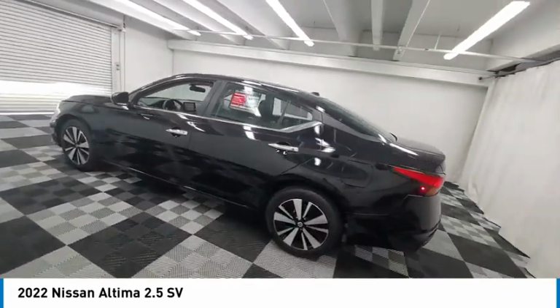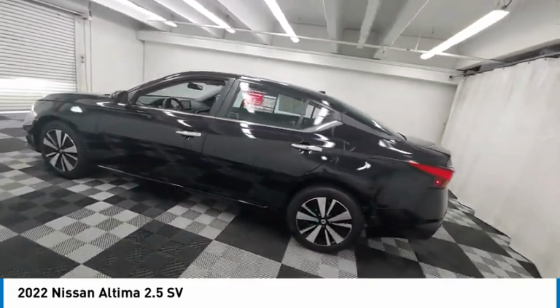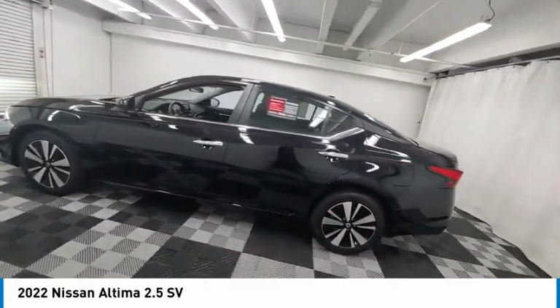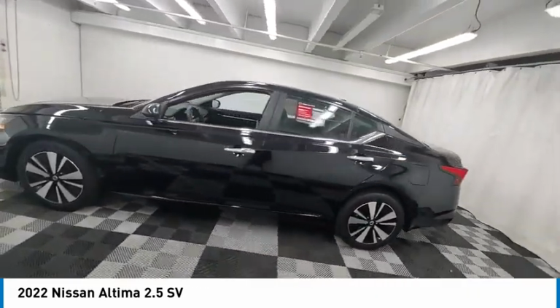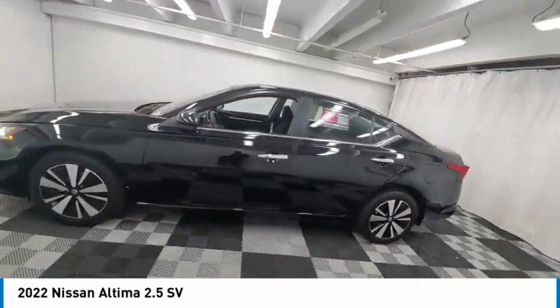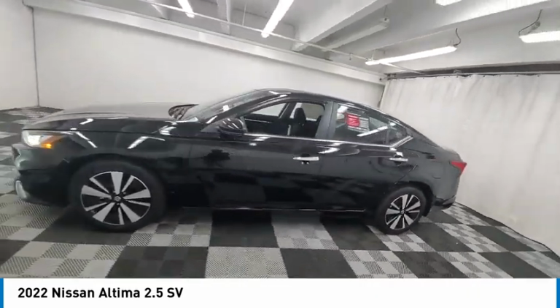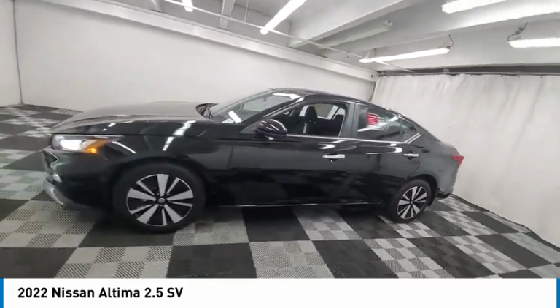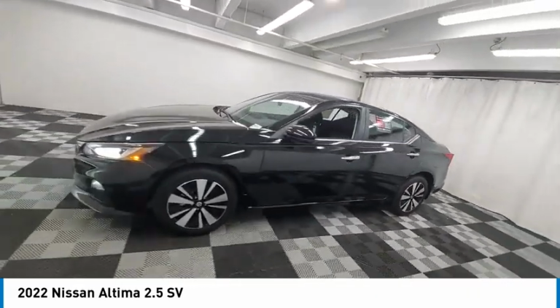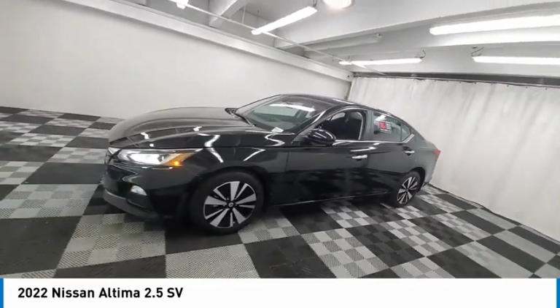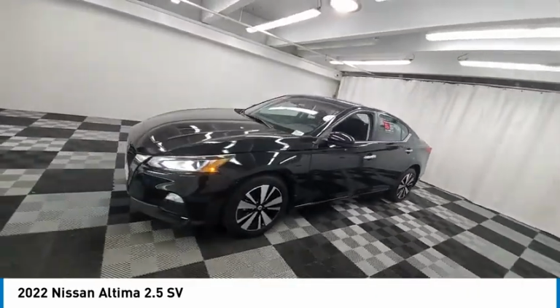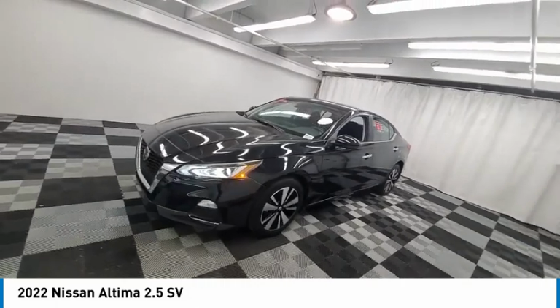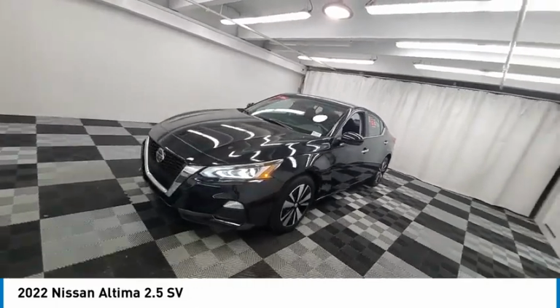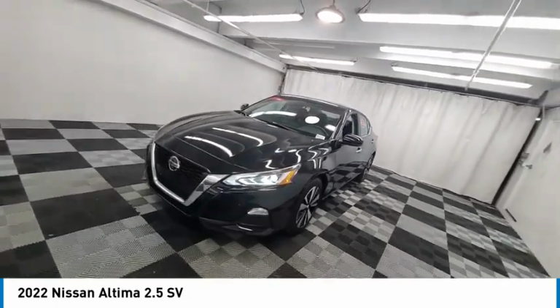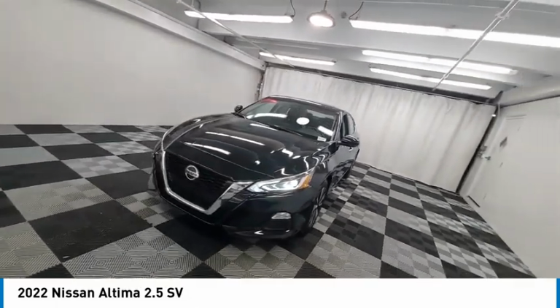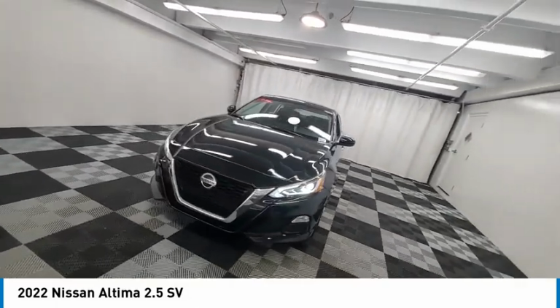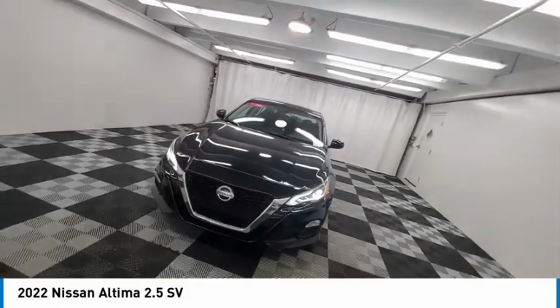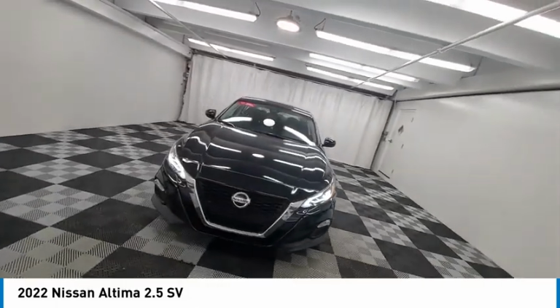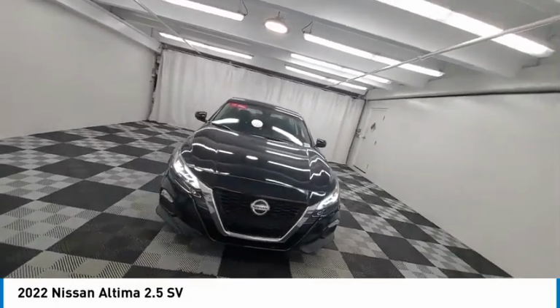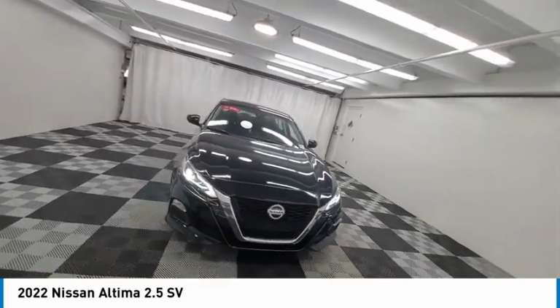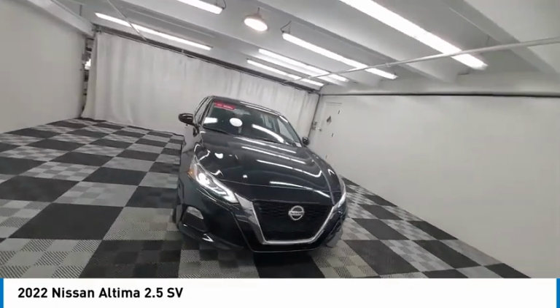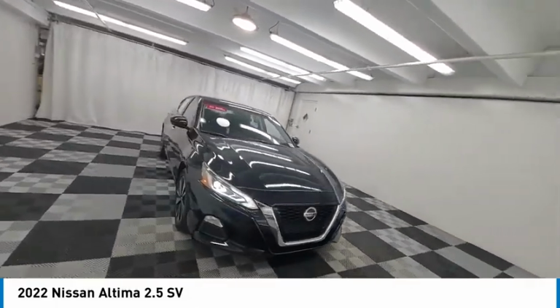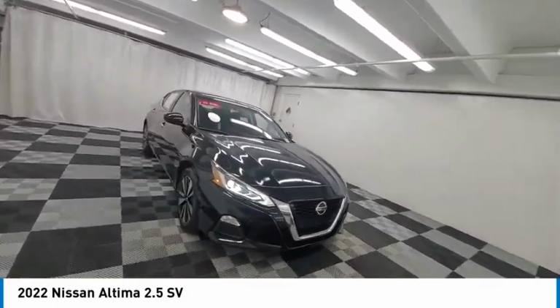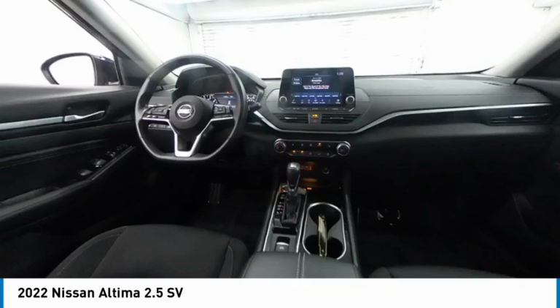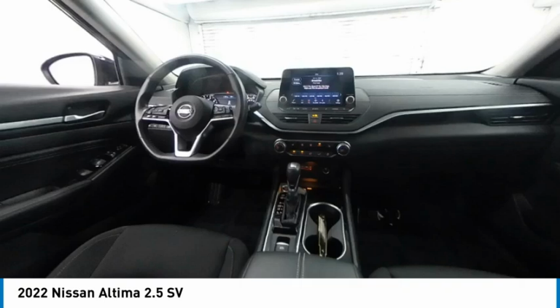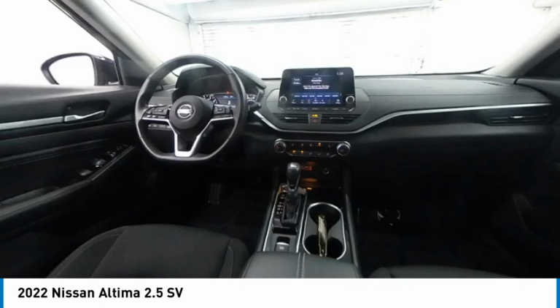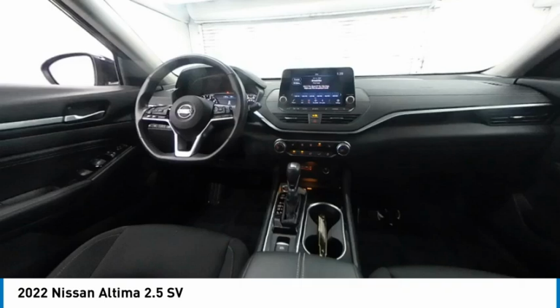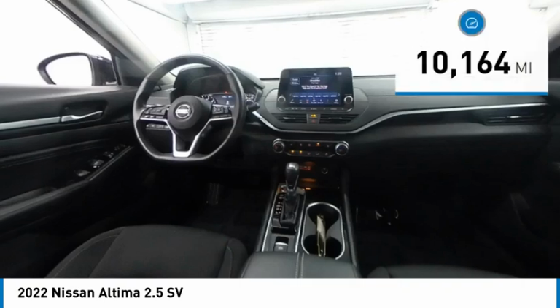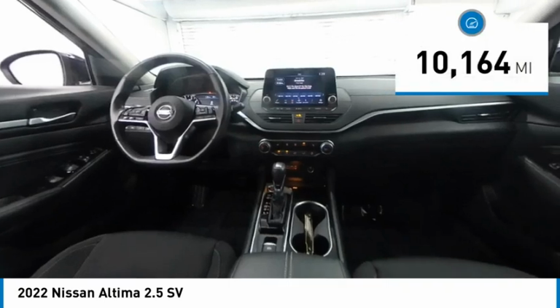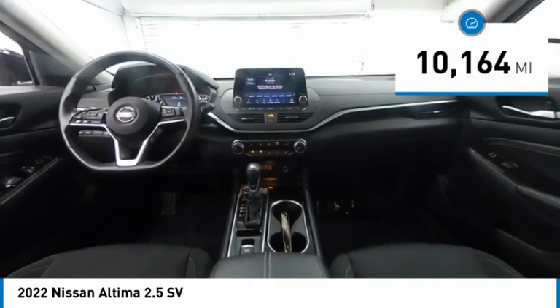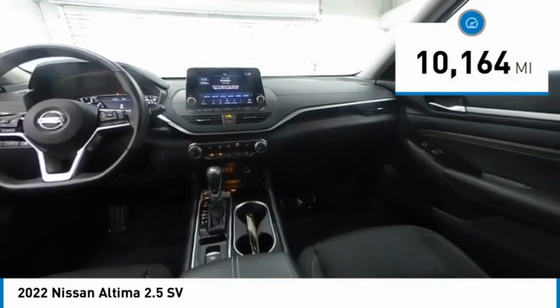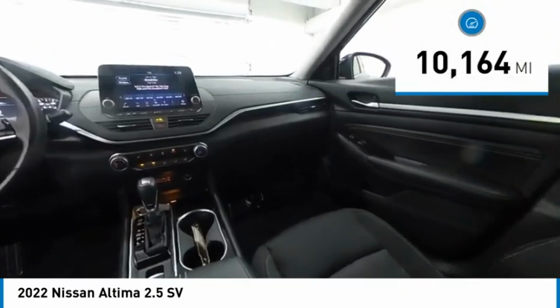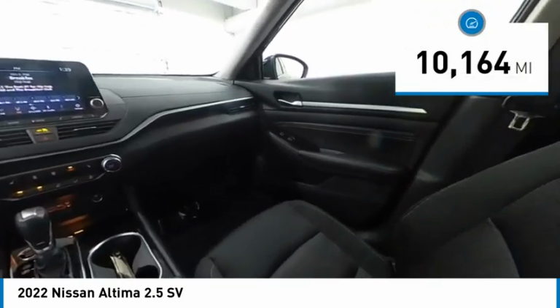Combine that with a powerful engine and standard airbags and over 5,000 quality and performance tests, and you'll see the Nissan Altima is made to drive and built to last. This vehicle has less than 15,000 miles.